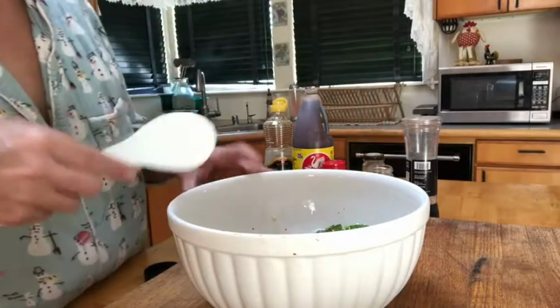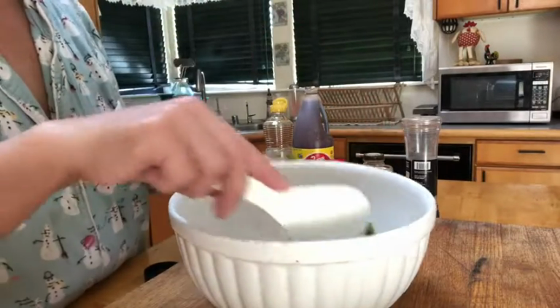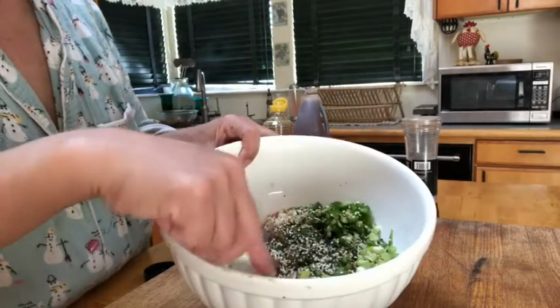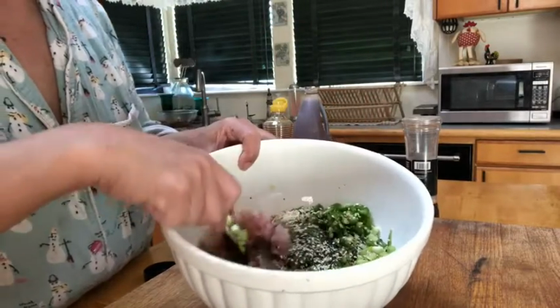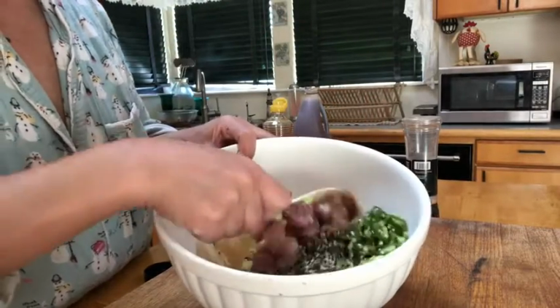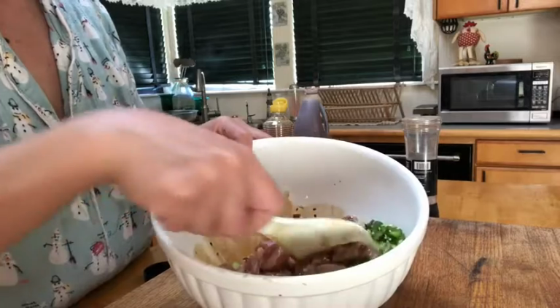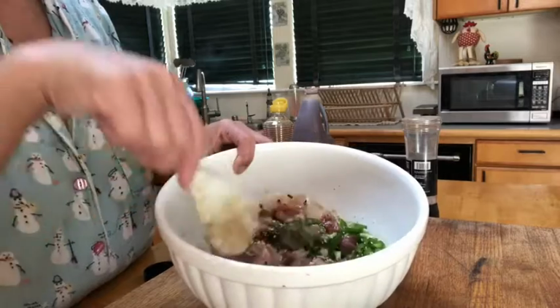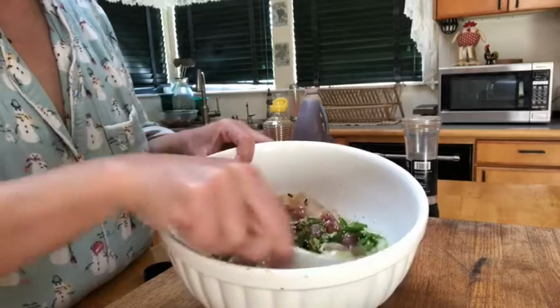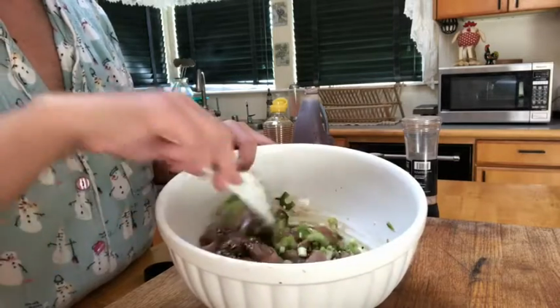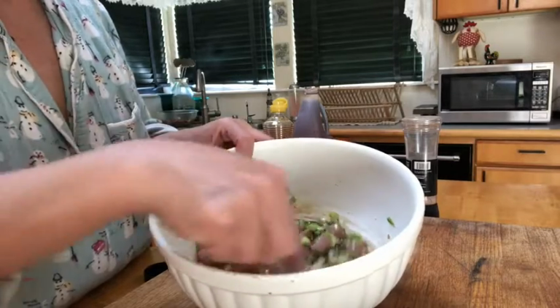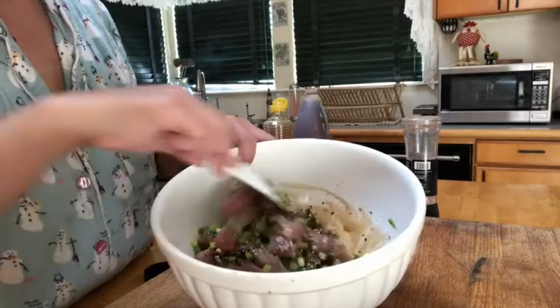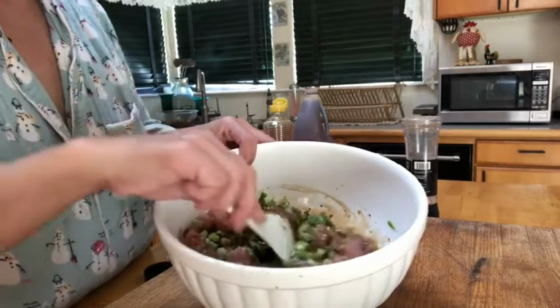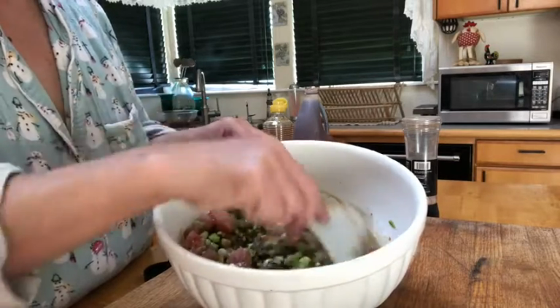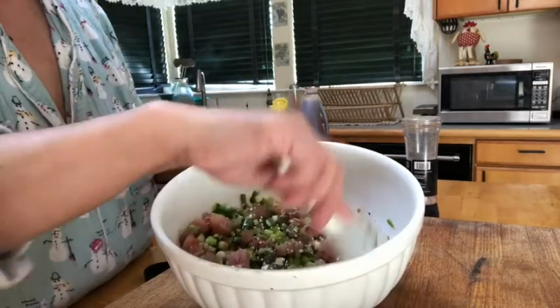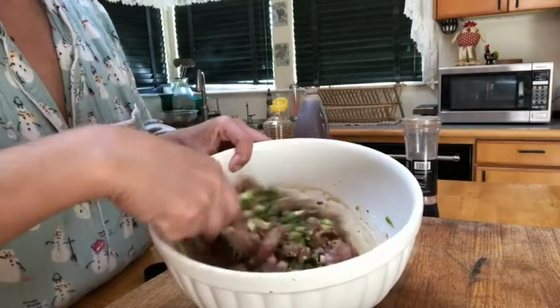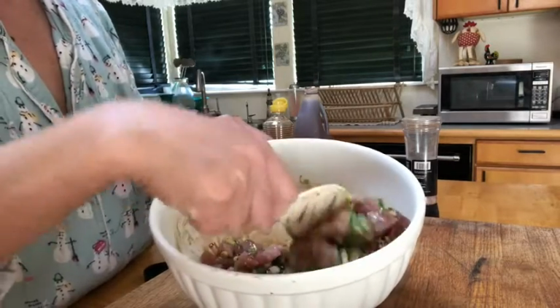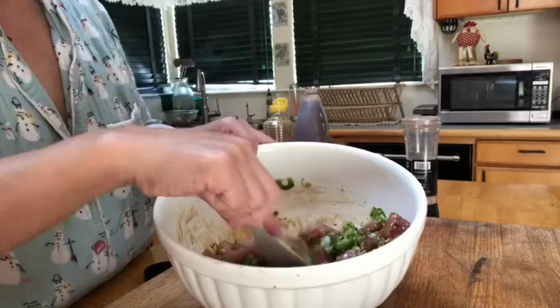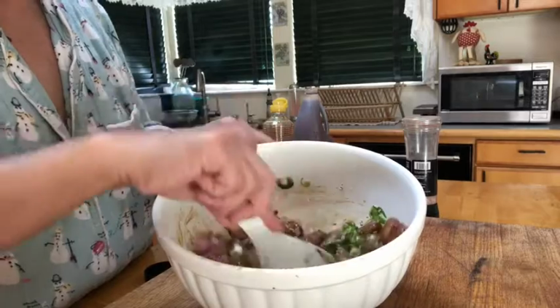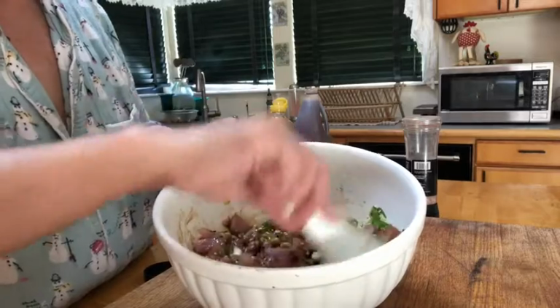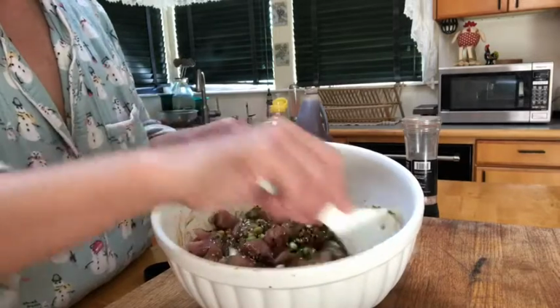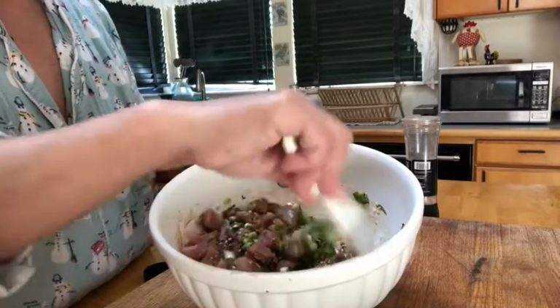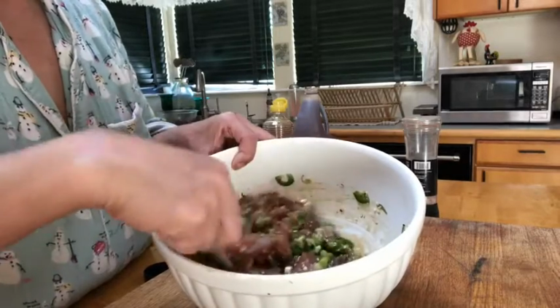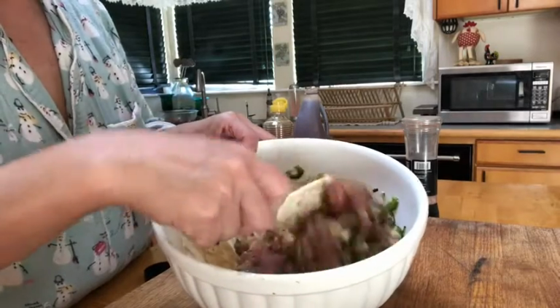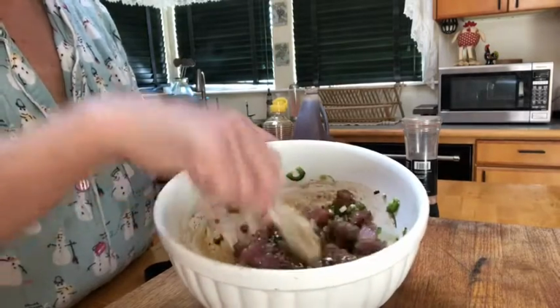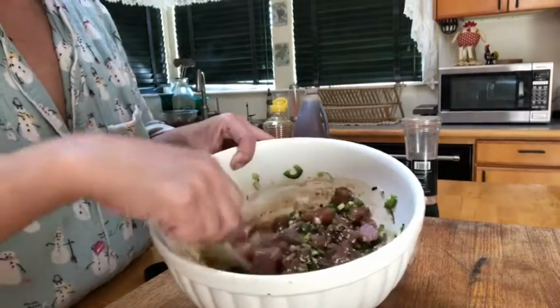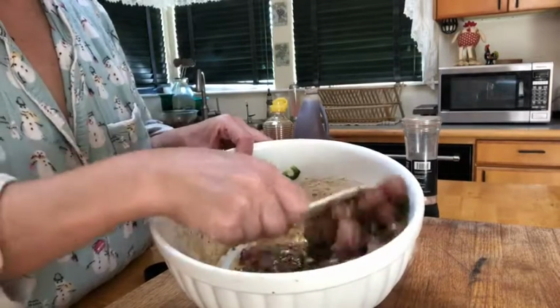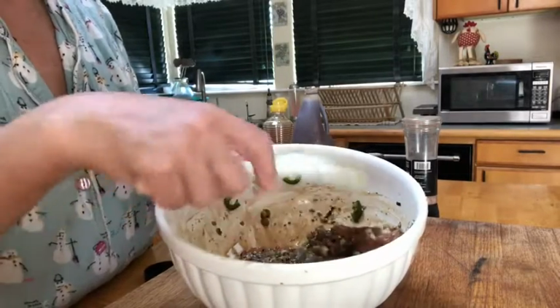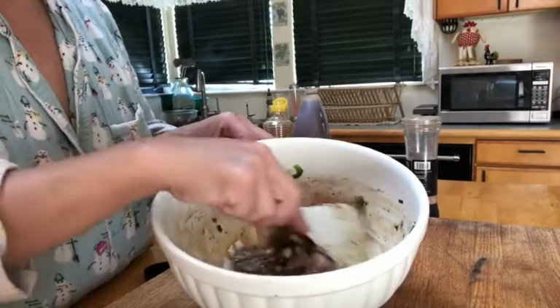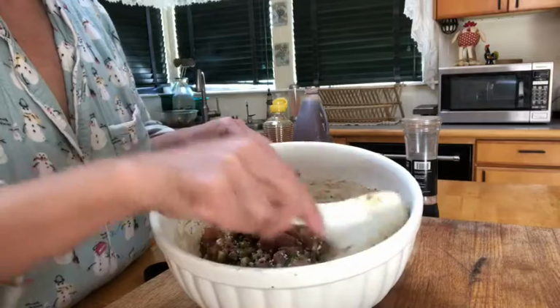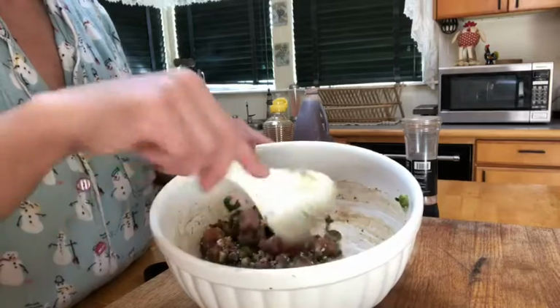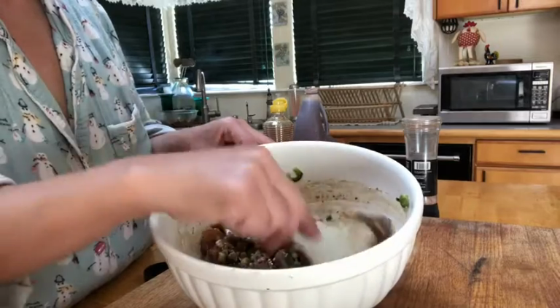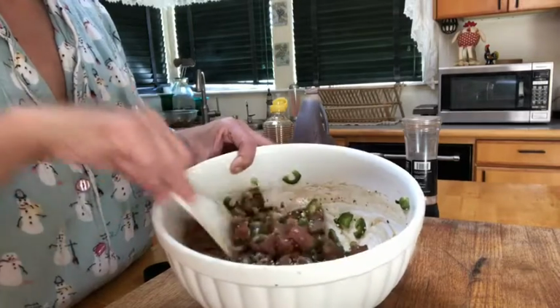It's going to take a bit to stir. You really want the soy sauce to coat every piece of the fish, so if you're finding that it's not, add some more soy sauce. It should be a nice dark color. Stir really well to make sure it's fully coated.